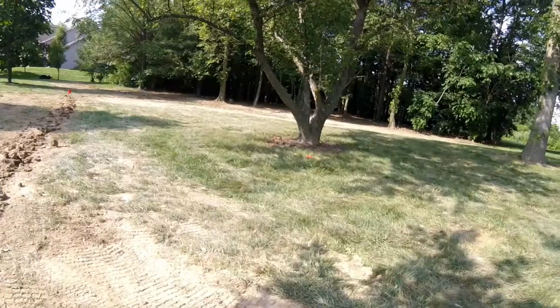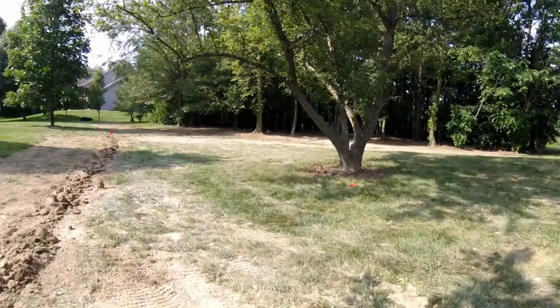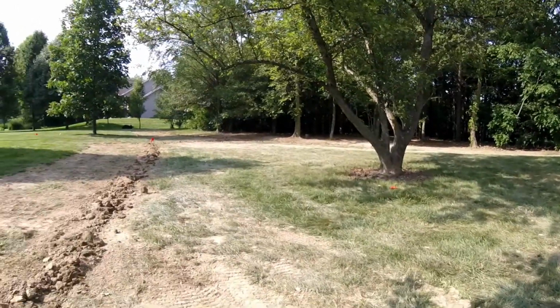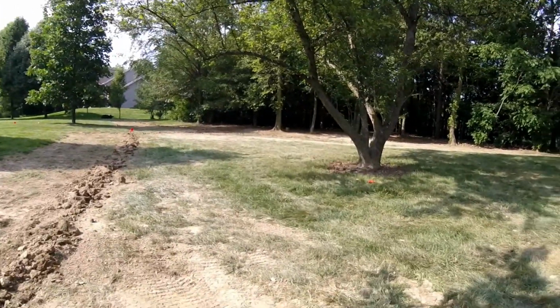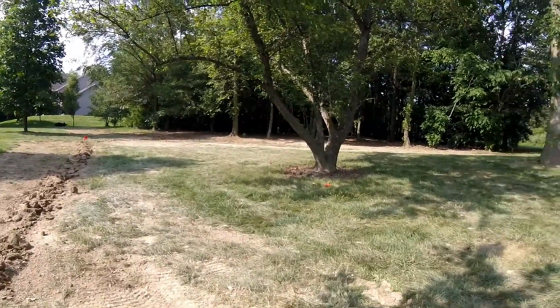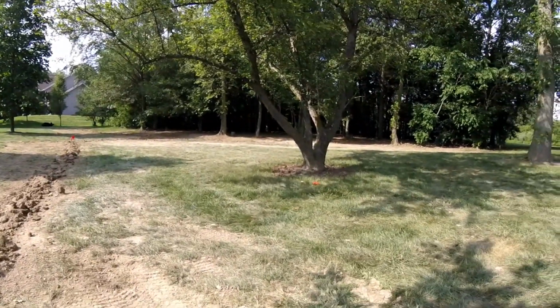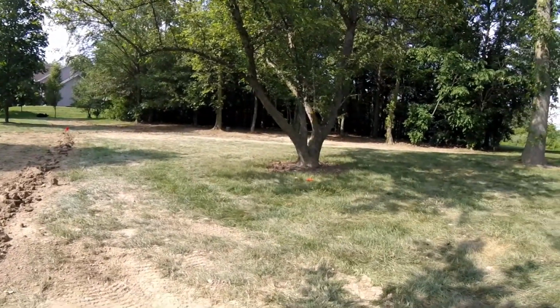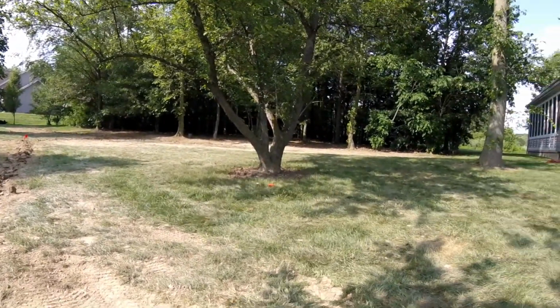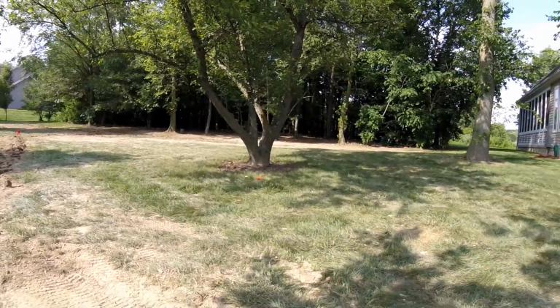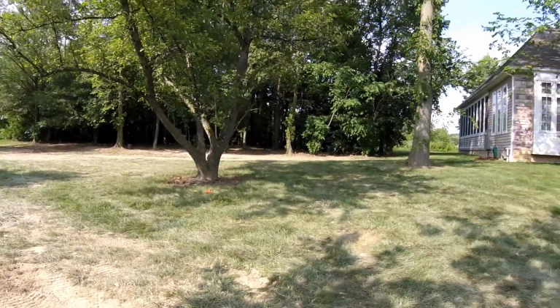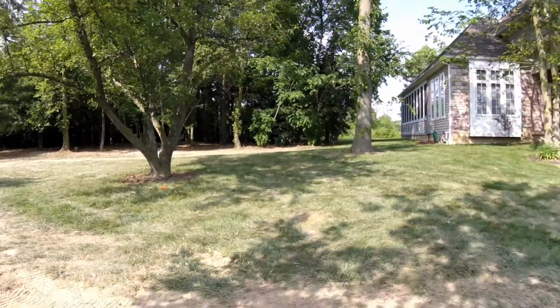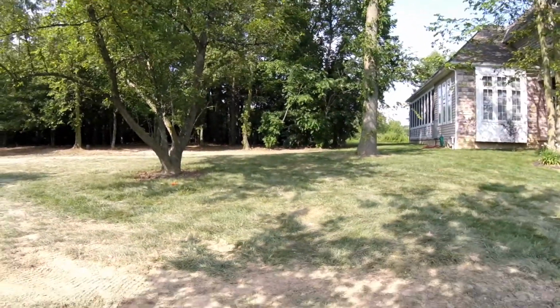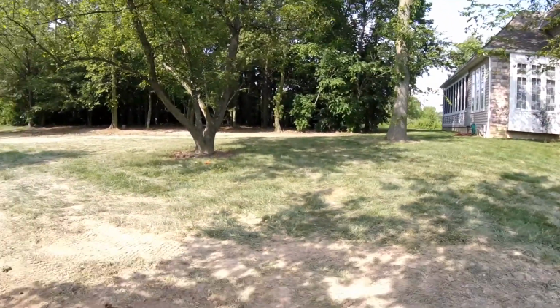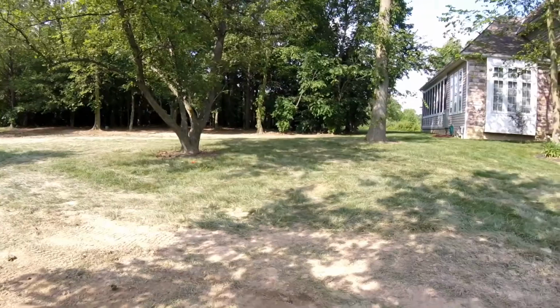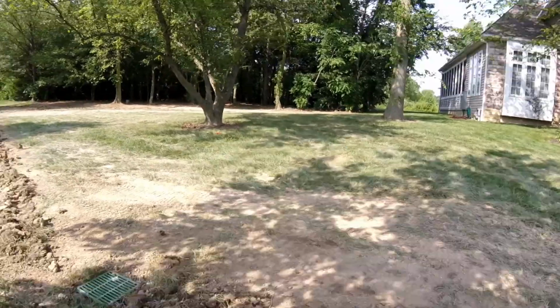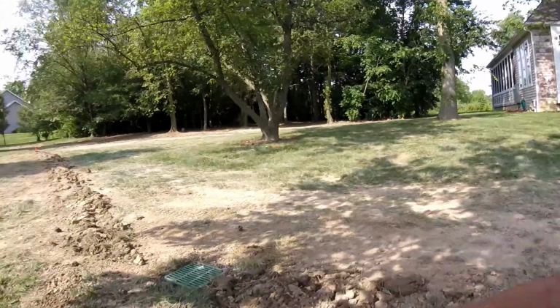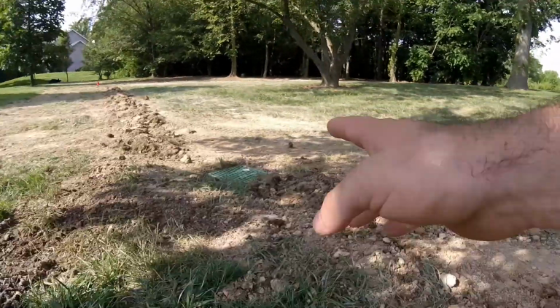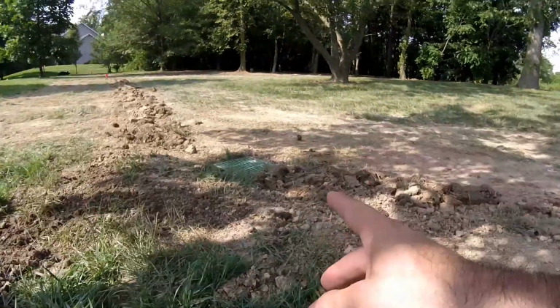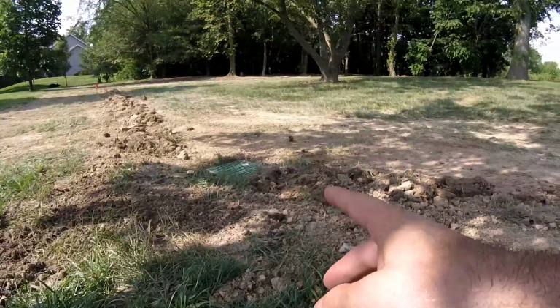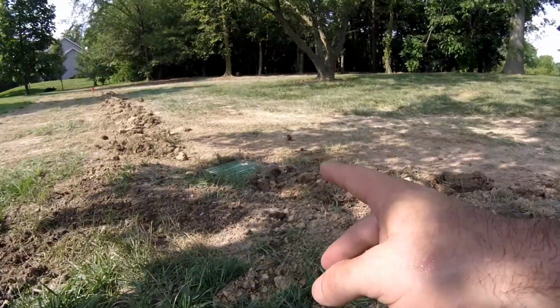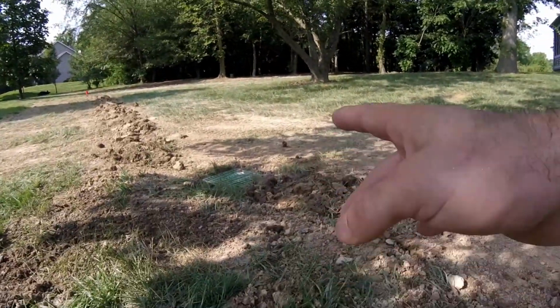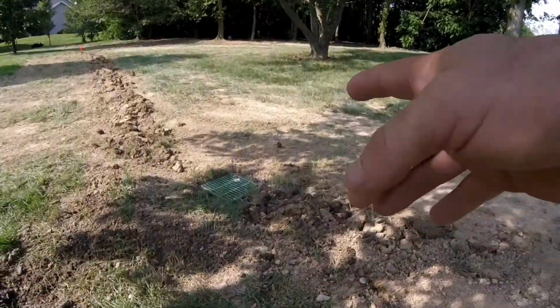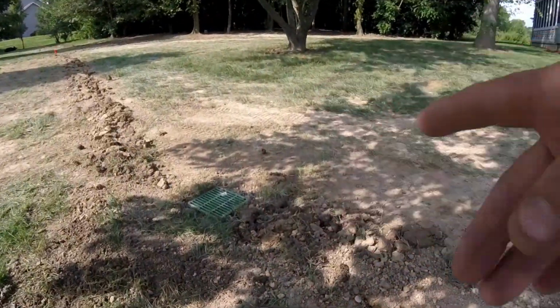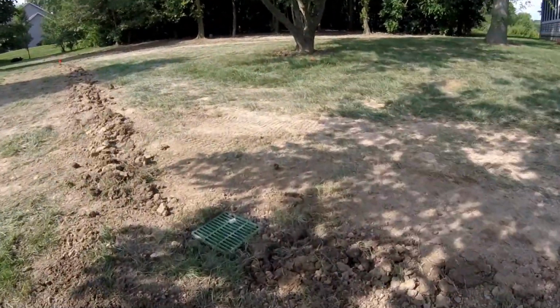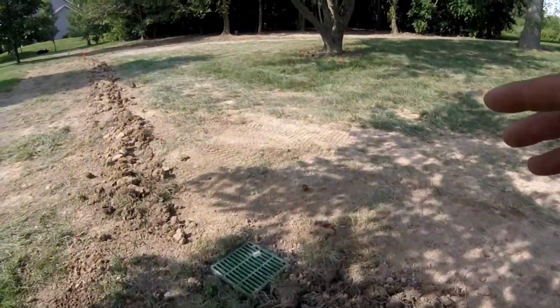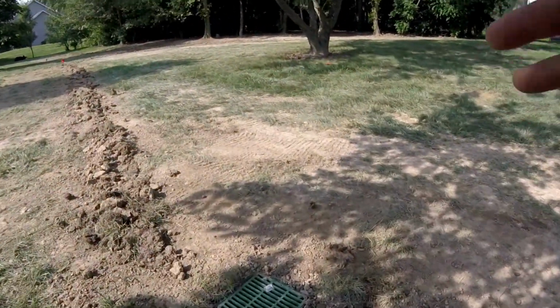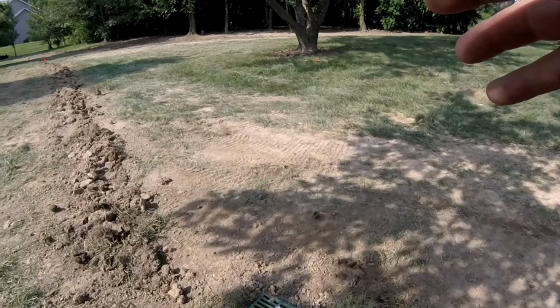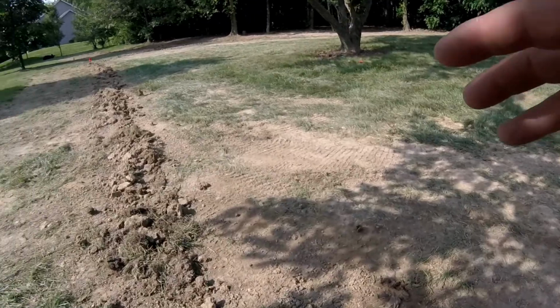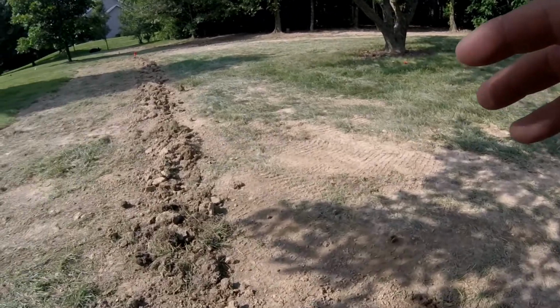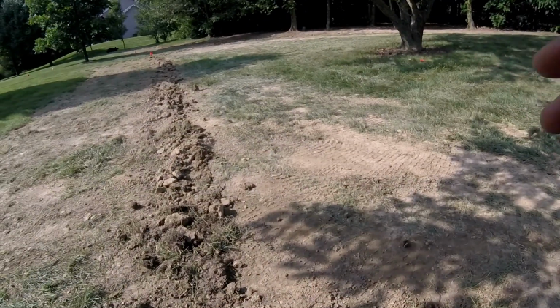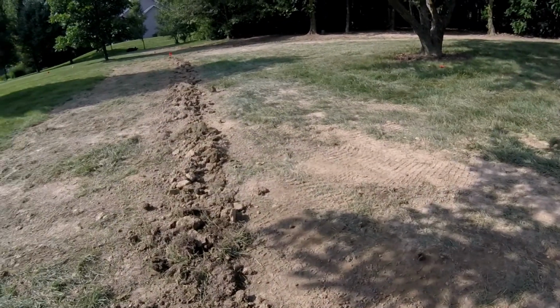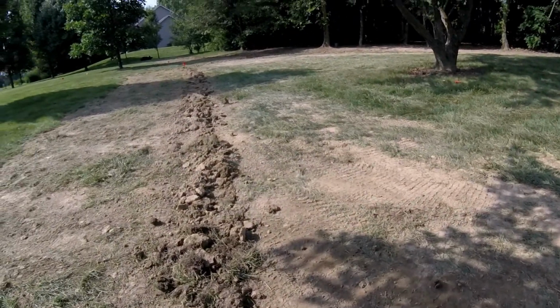As we look at this job, everything grades downhill right down to this catch basin here. This is our first catch basin — or actually the last one — before it goes out to the municipal drain line.